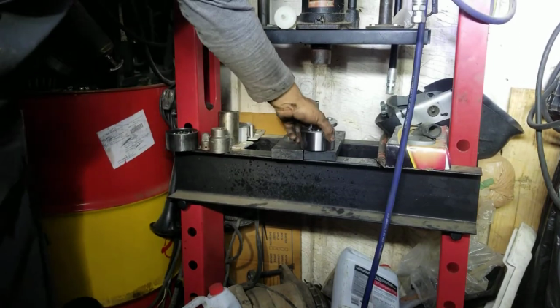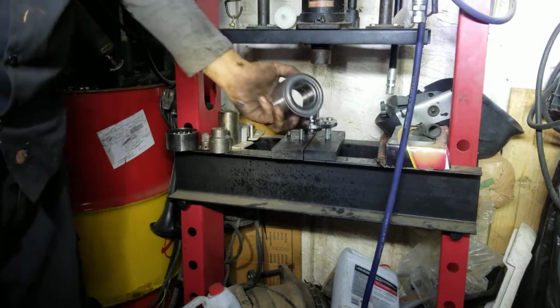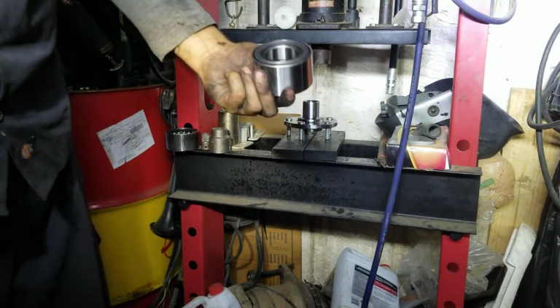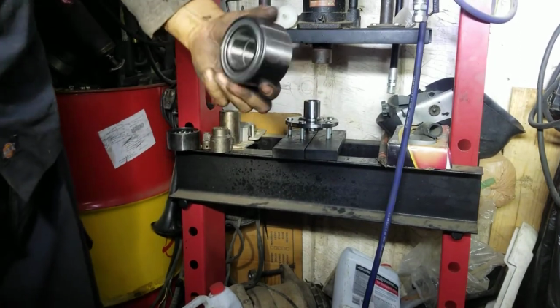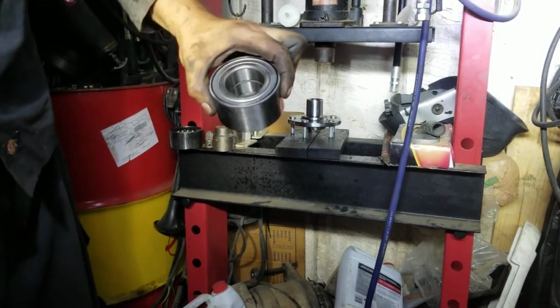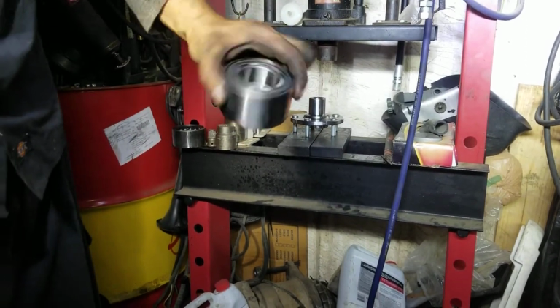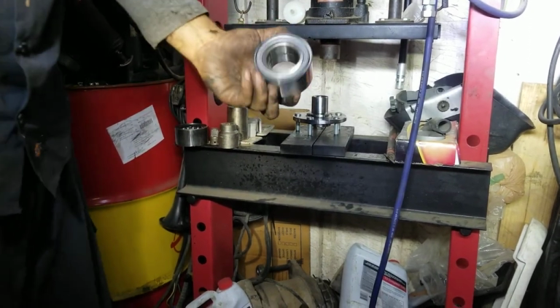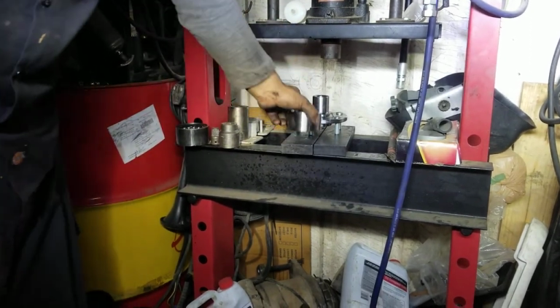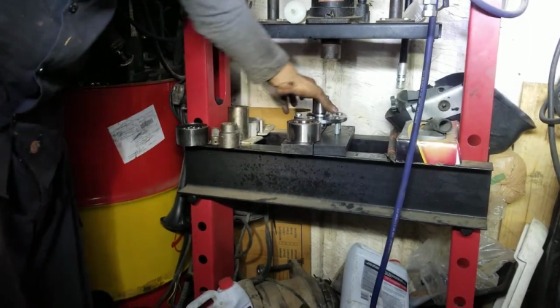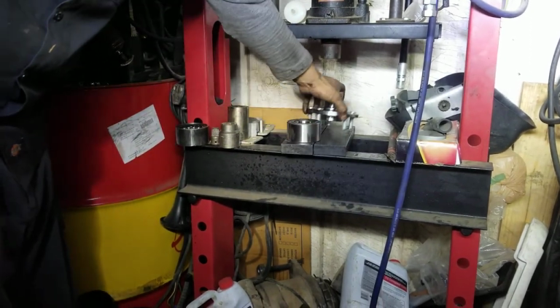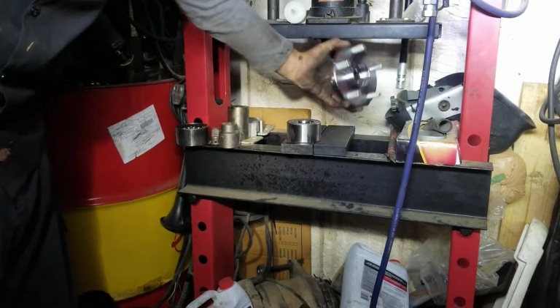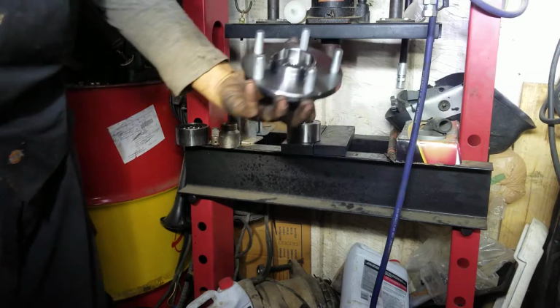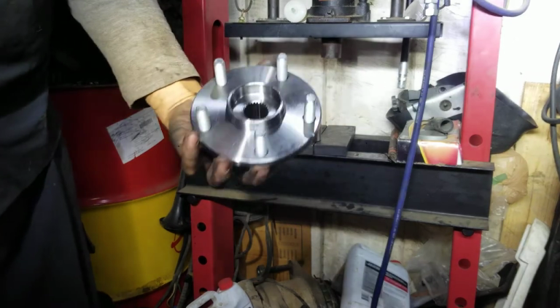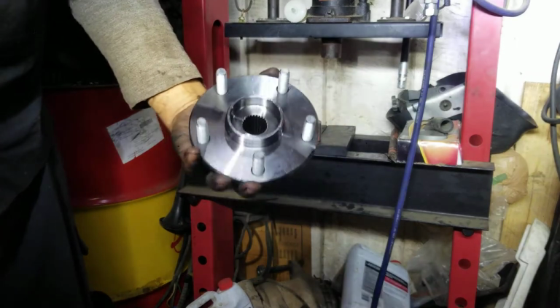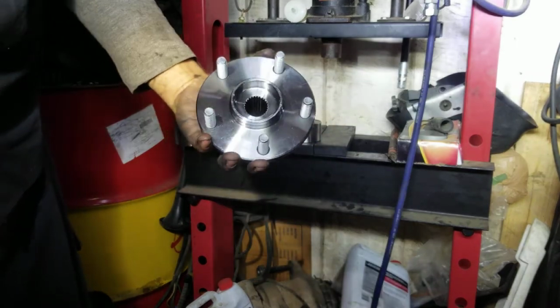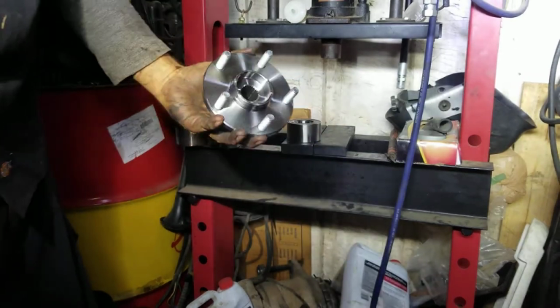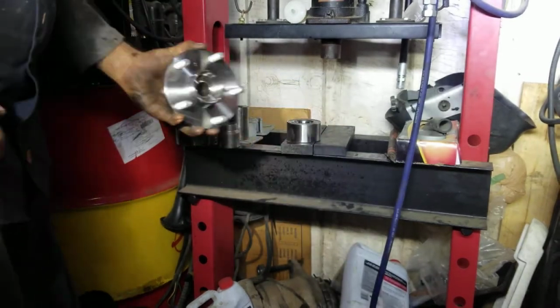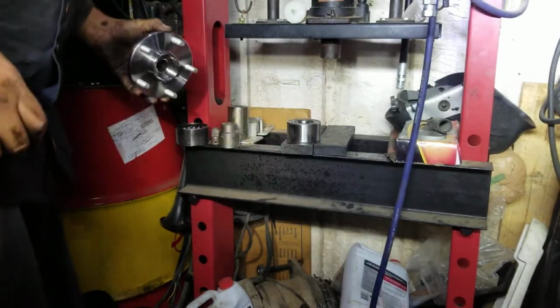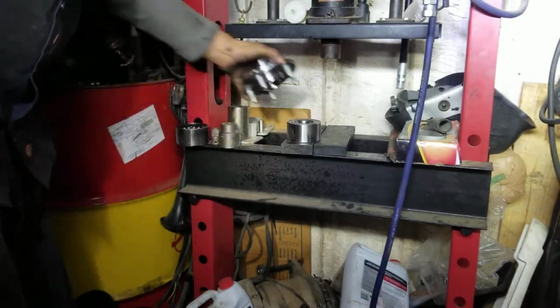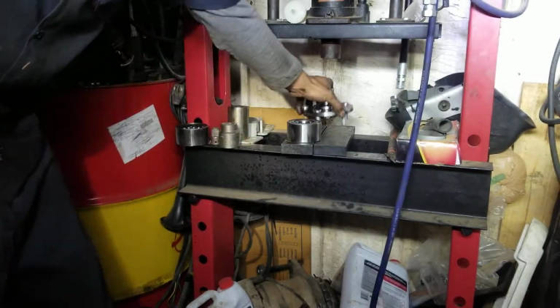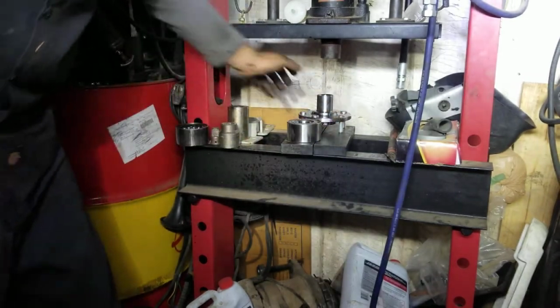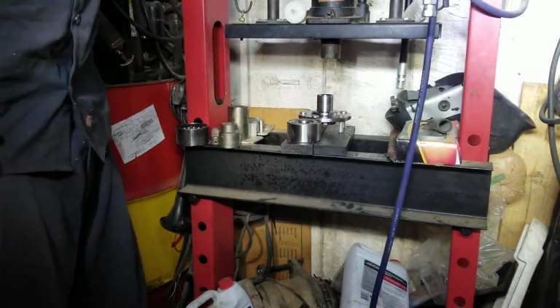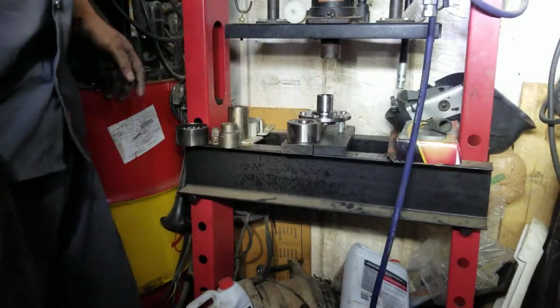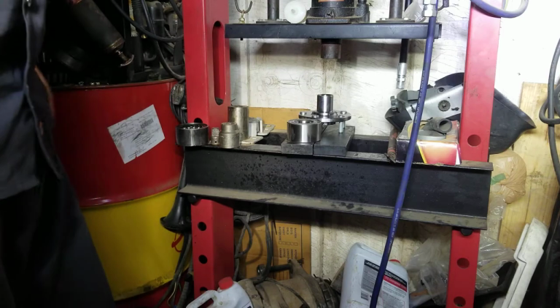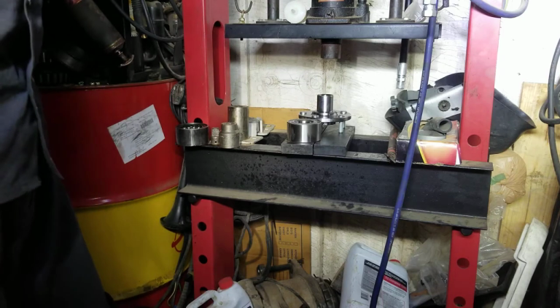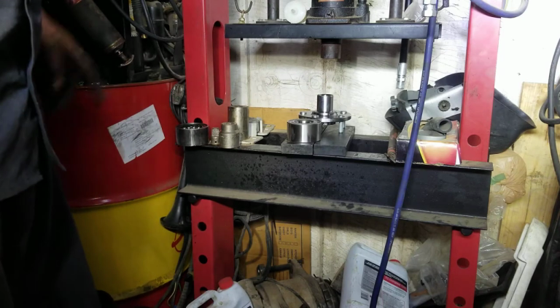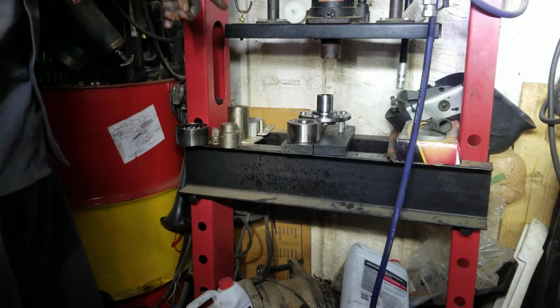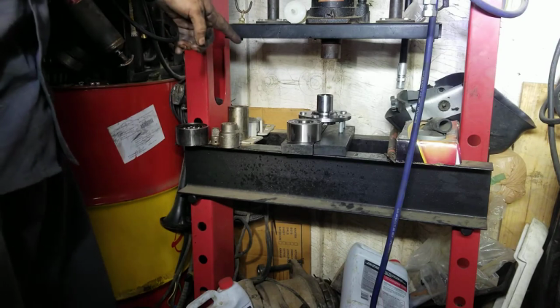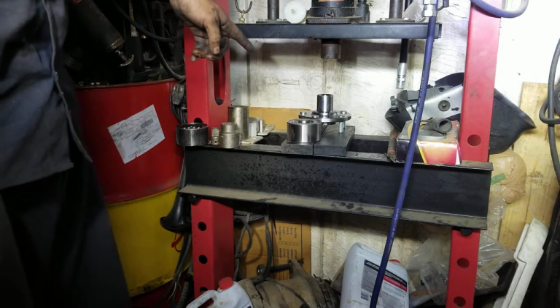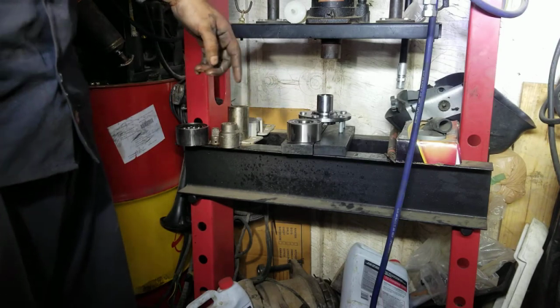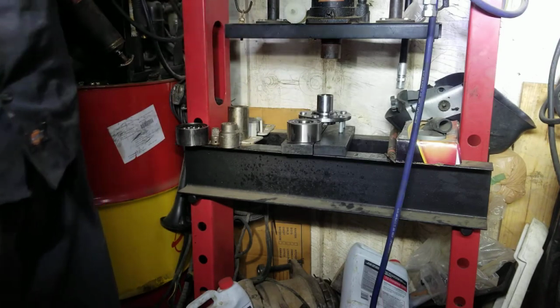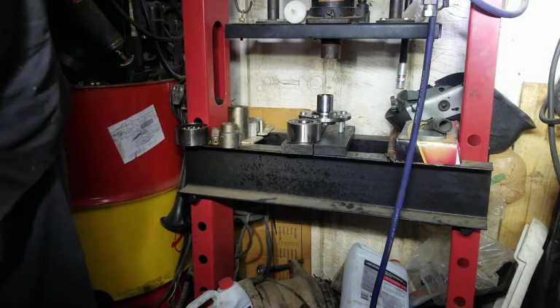Here we have the brand new bearing and the brand new spindle that came in the parts I ordered online. Now we're gonna go ahead and set up the knuckle so we can press that bearing in and go from there.